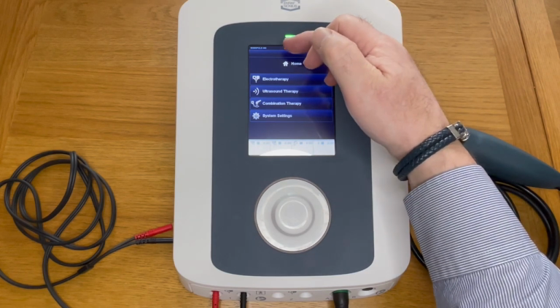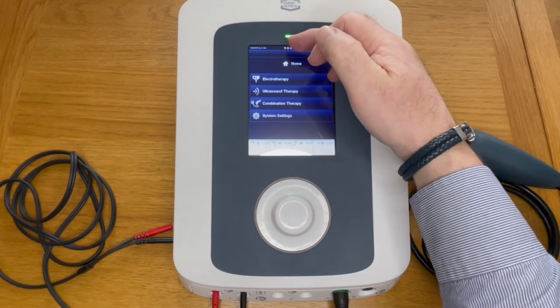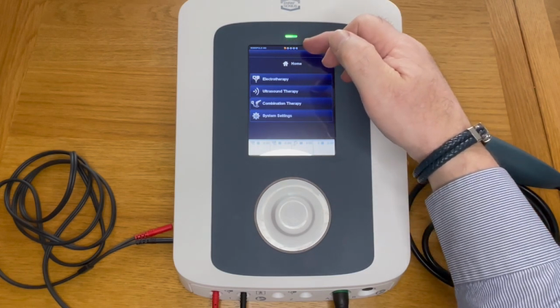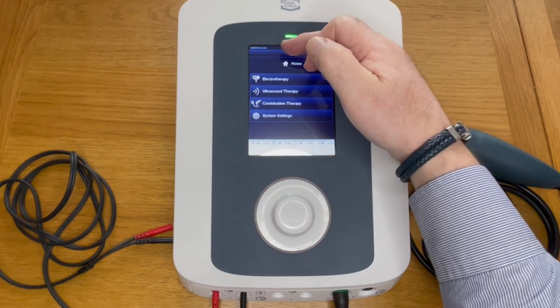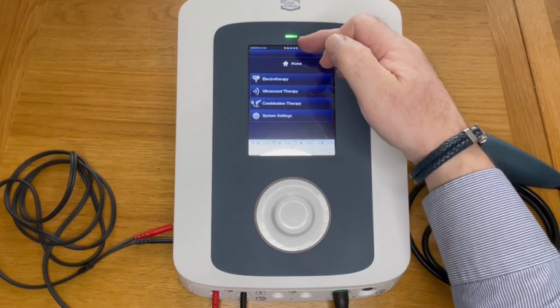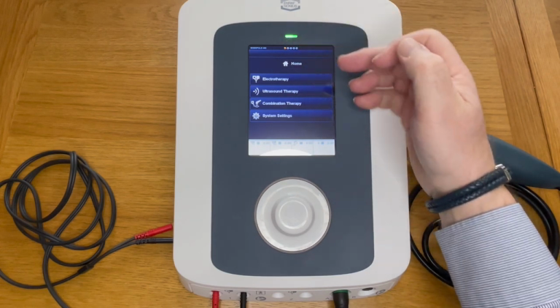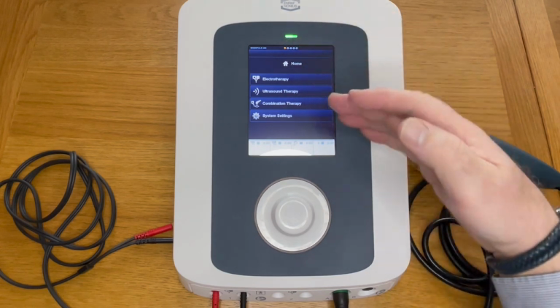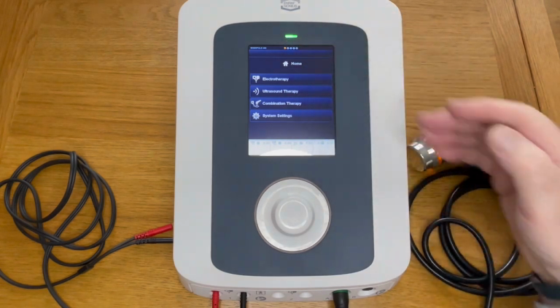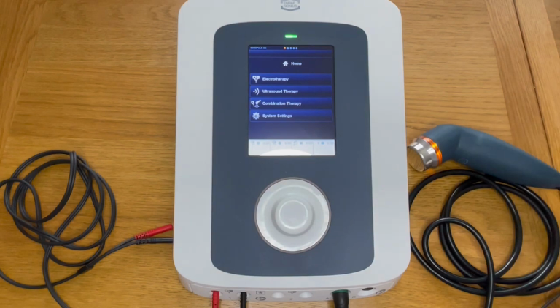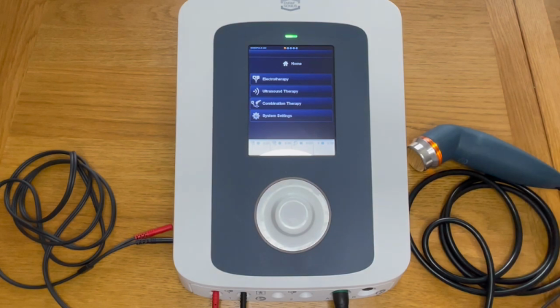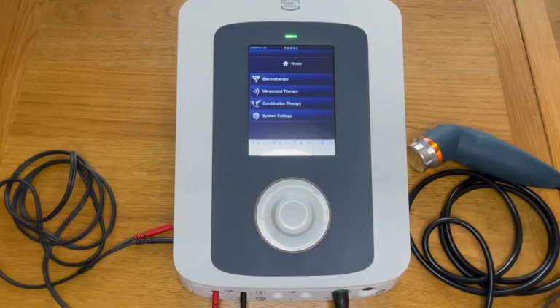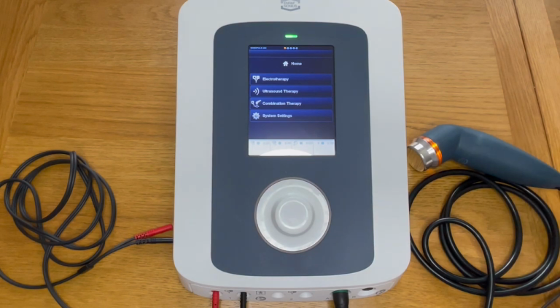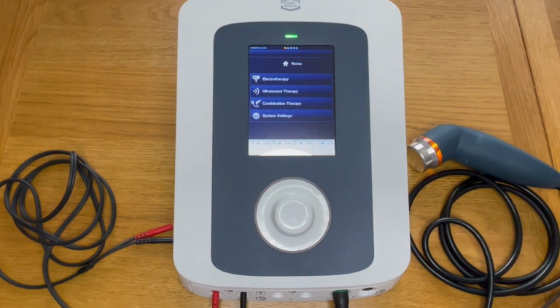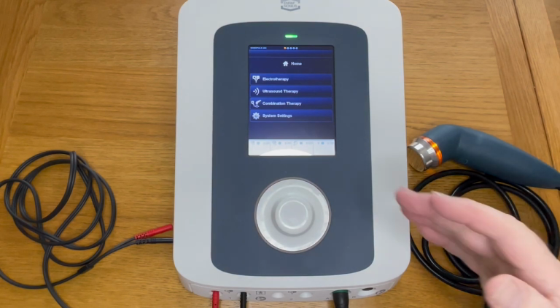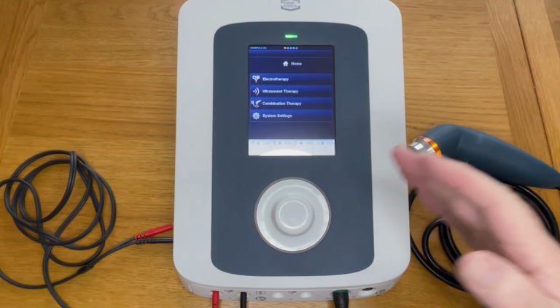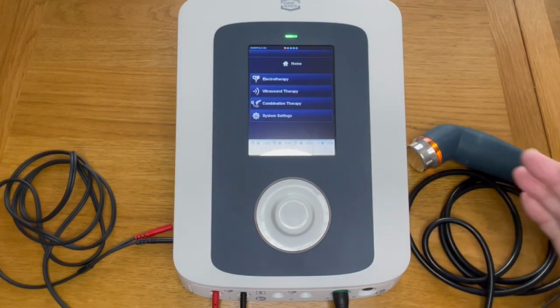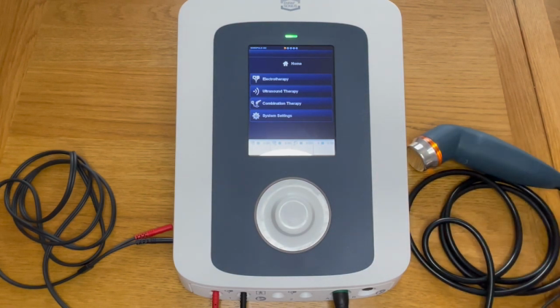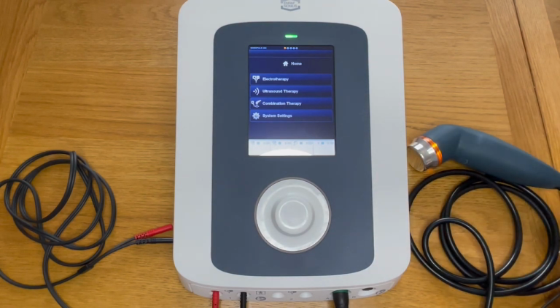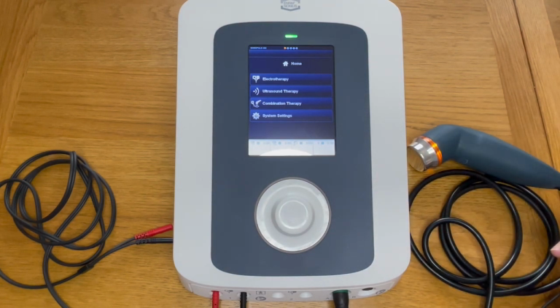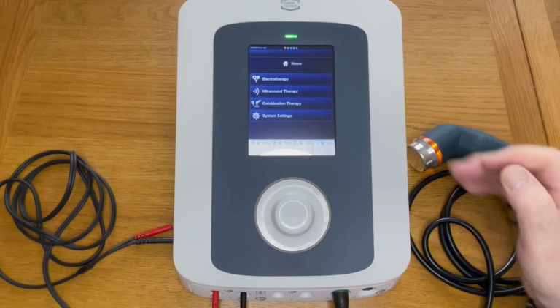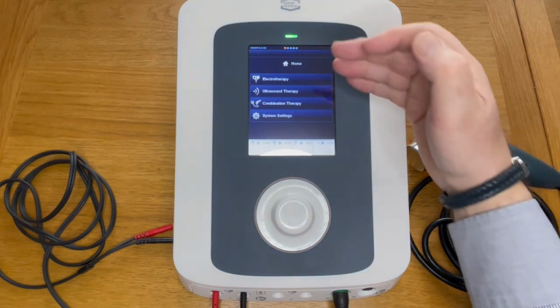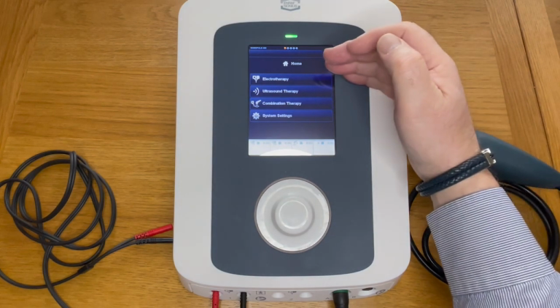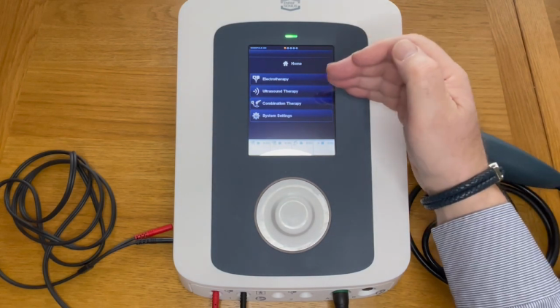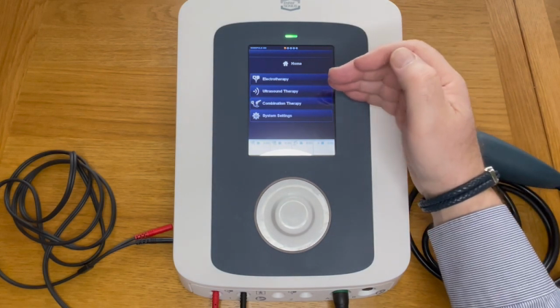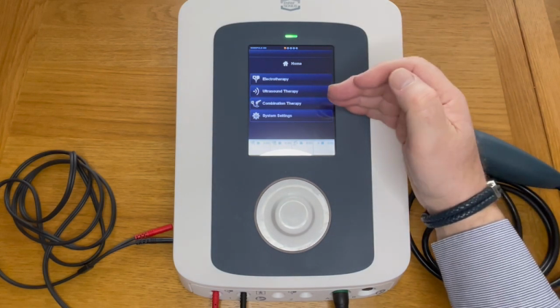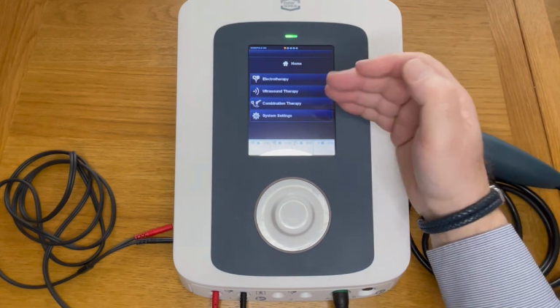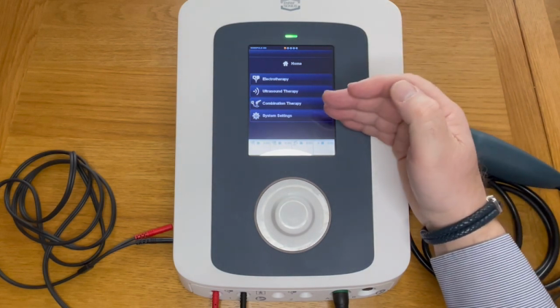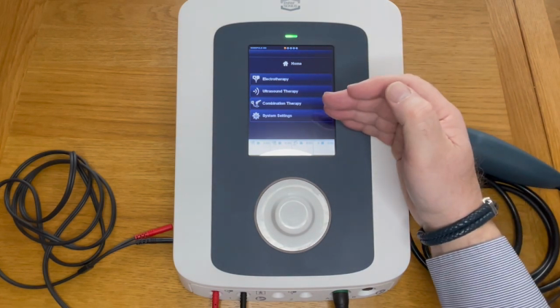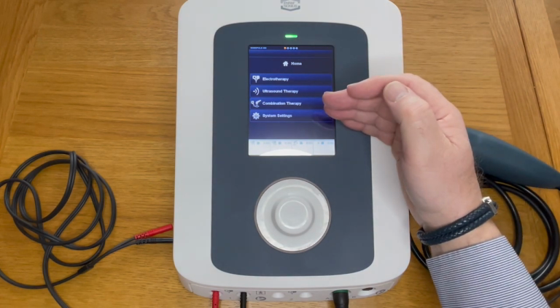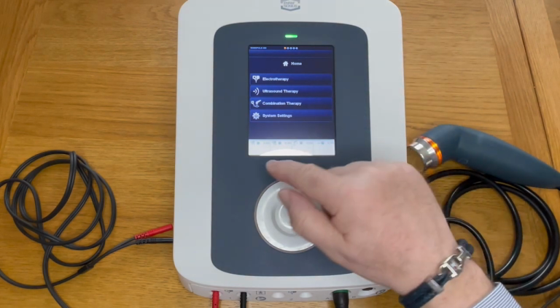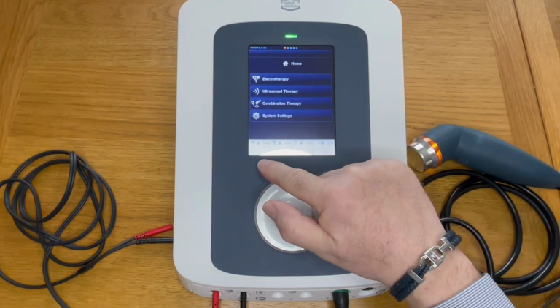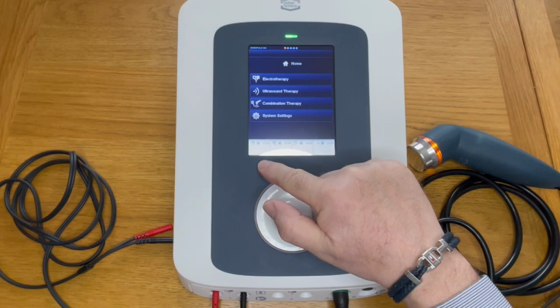On the display you can see we've got a home screen. At the top of the home screen we've got little key bars that will tell you how far you're into the menu and how far you are into each section.